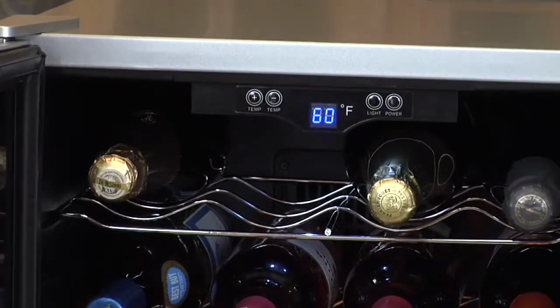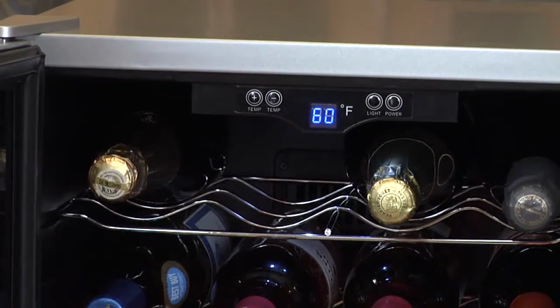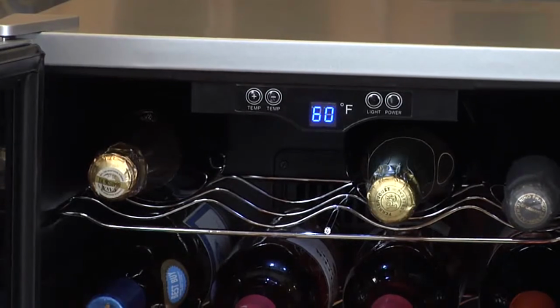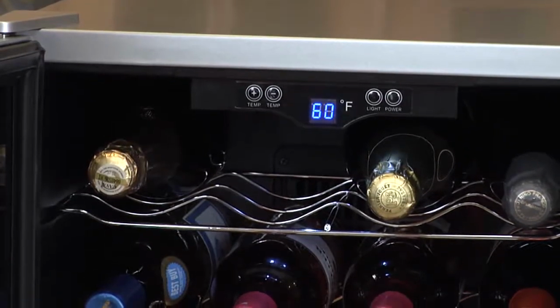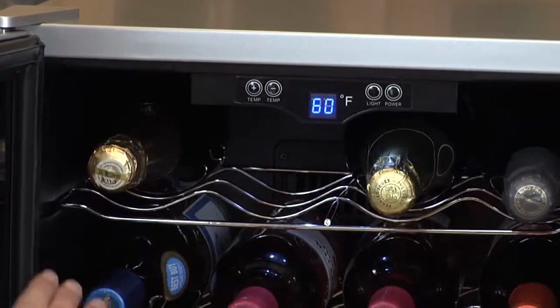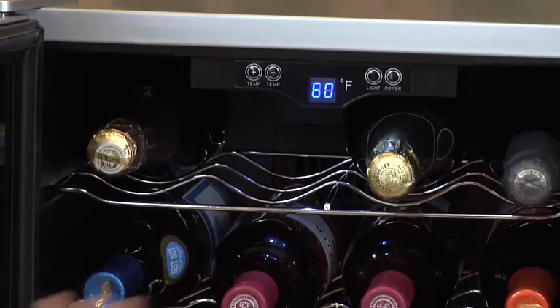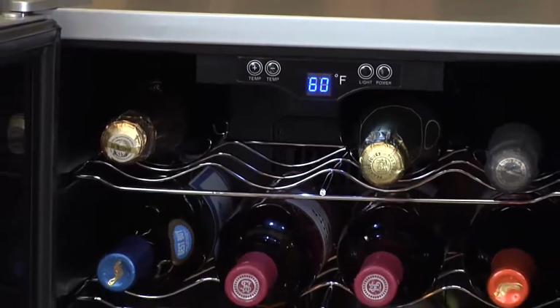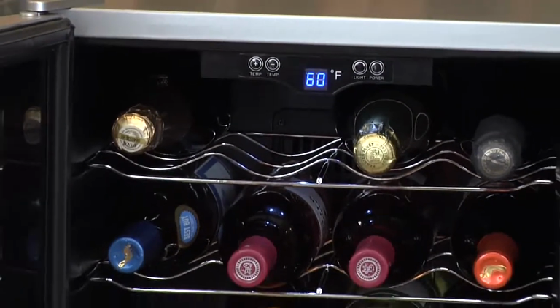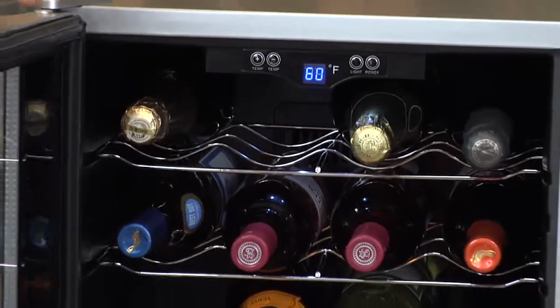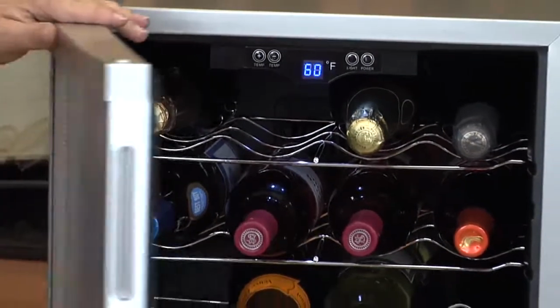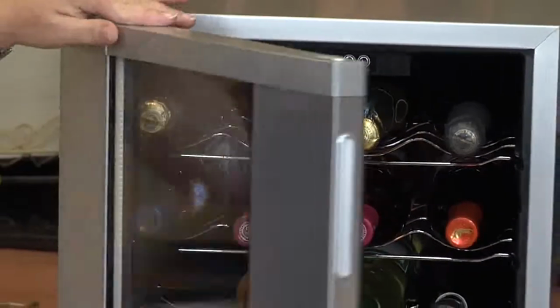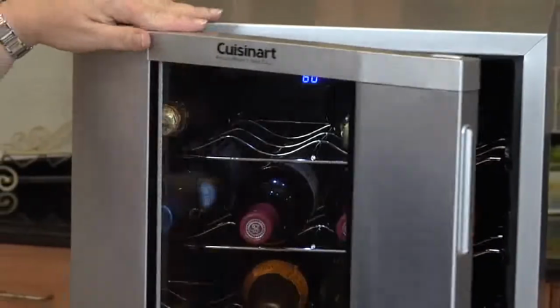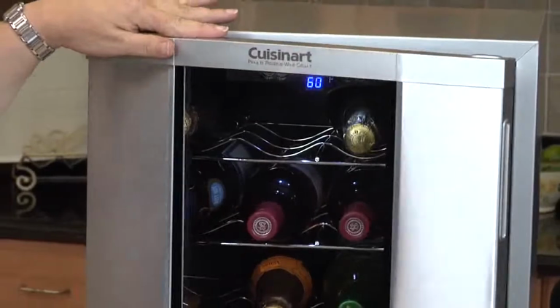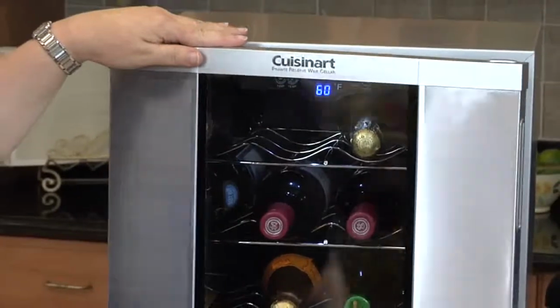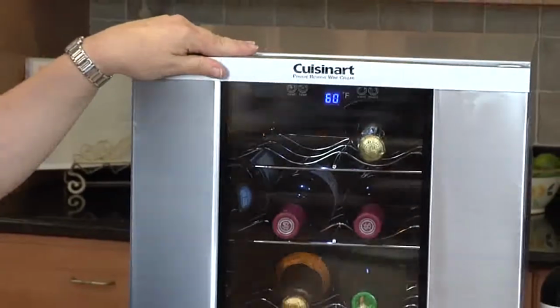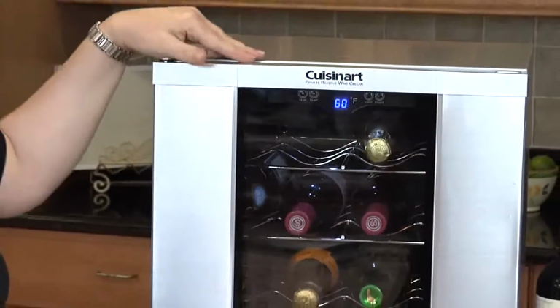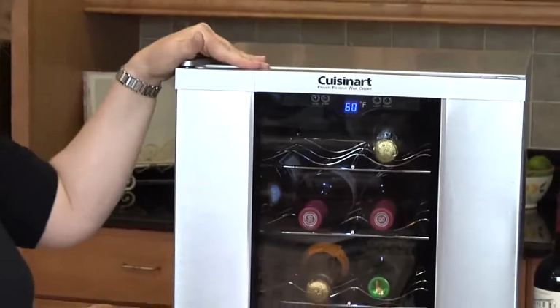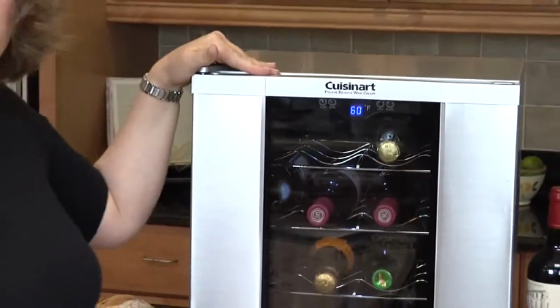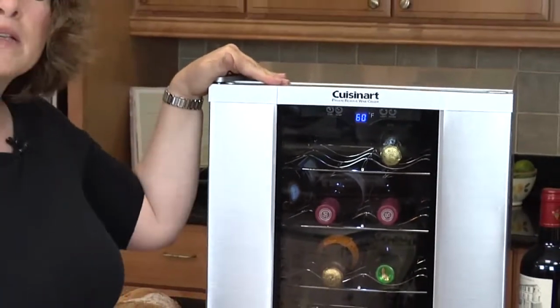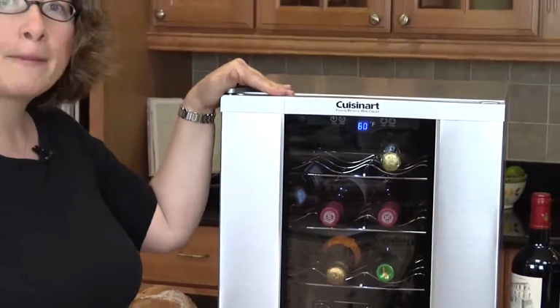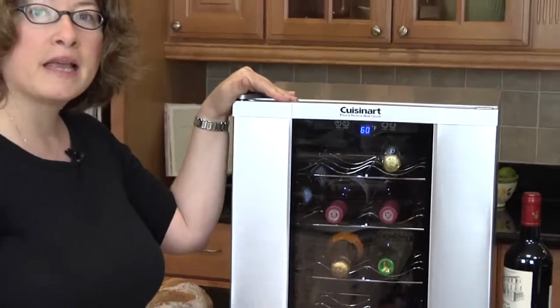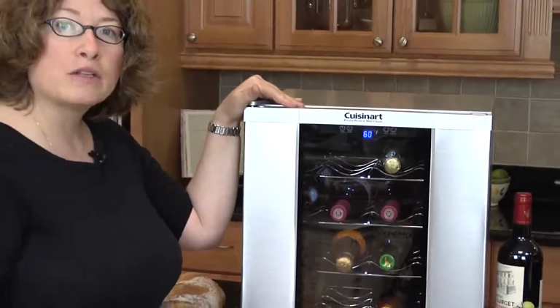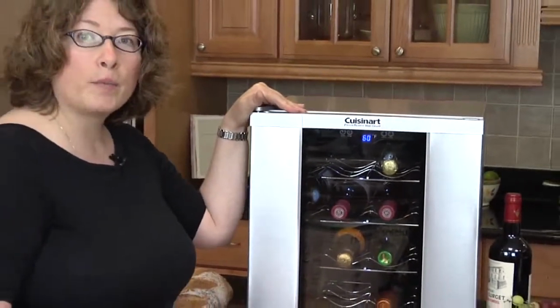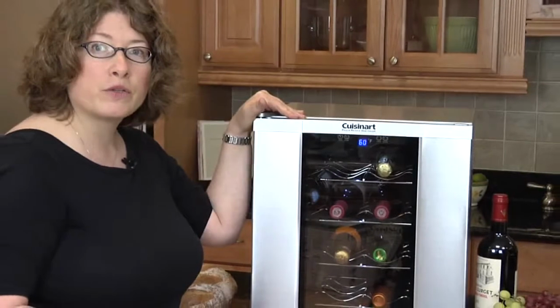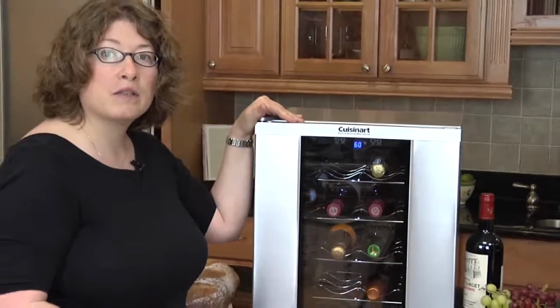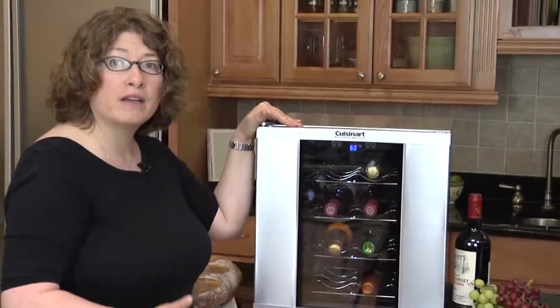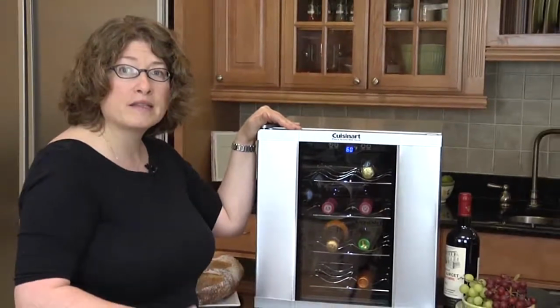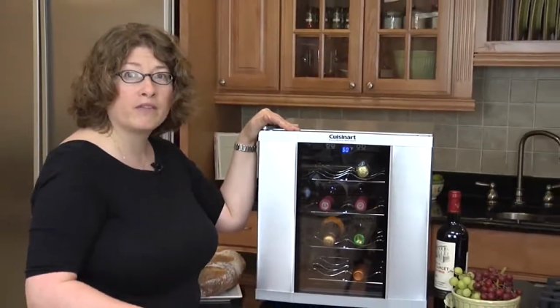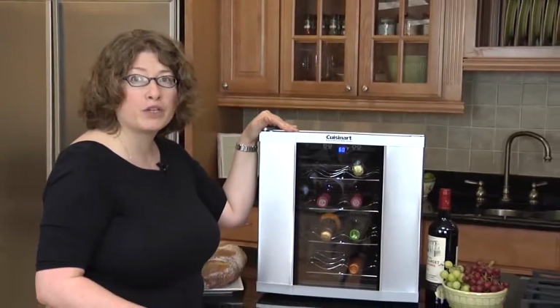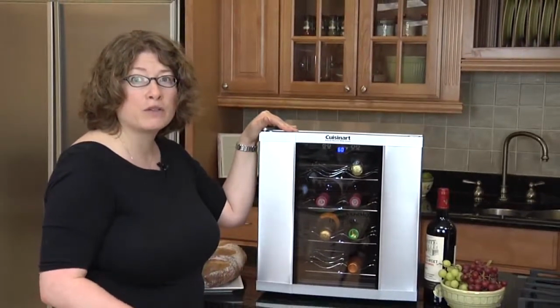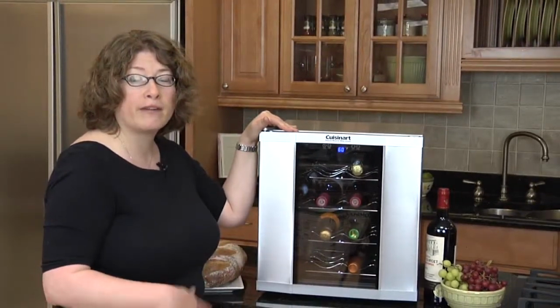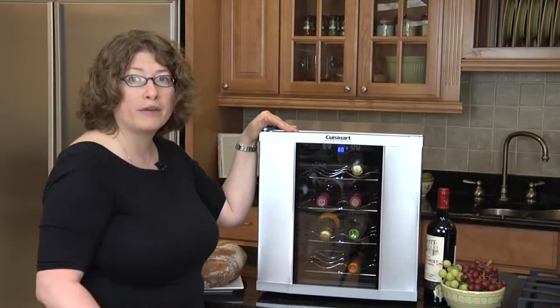It has four racks. You can put four bottles on each side. It holds up to champagne sized bottles. It works with thermoelectric cooling. So what happens is it has no compressor, so it has very little noise and very little vibration. It uses very low energy.